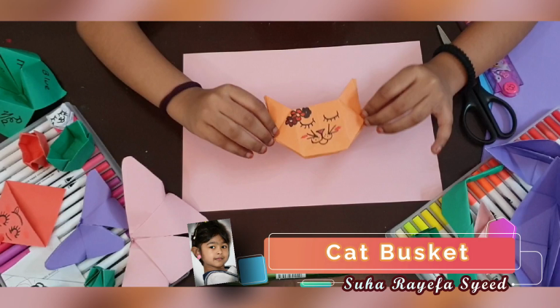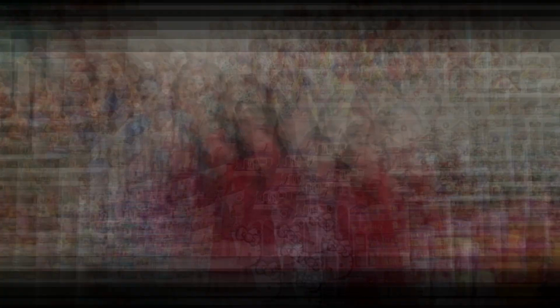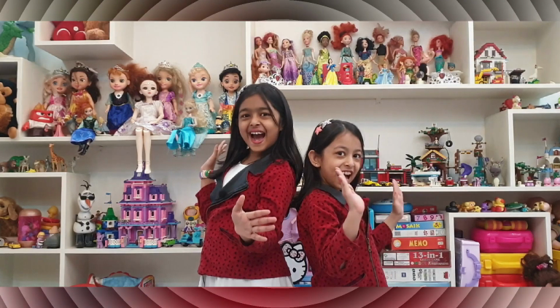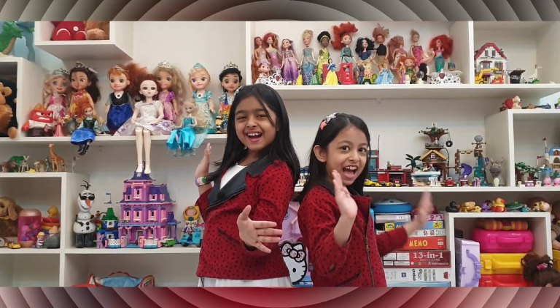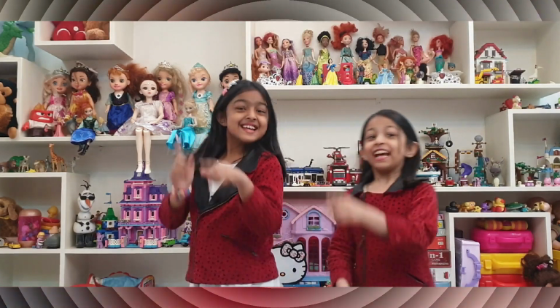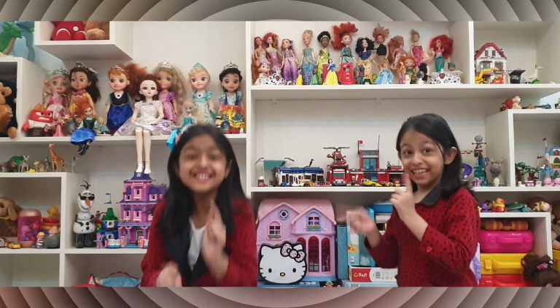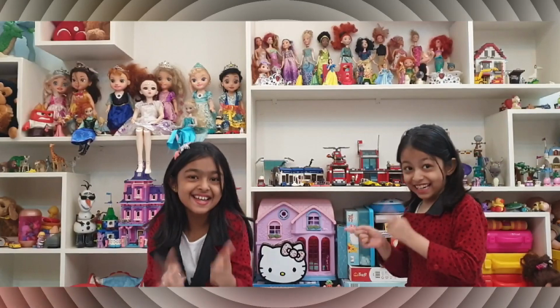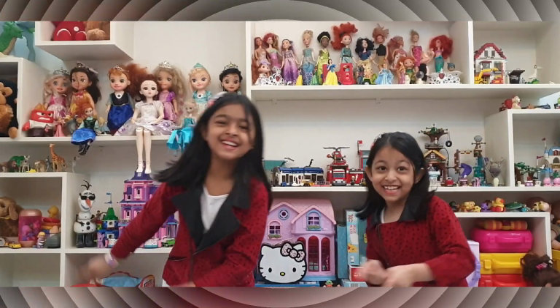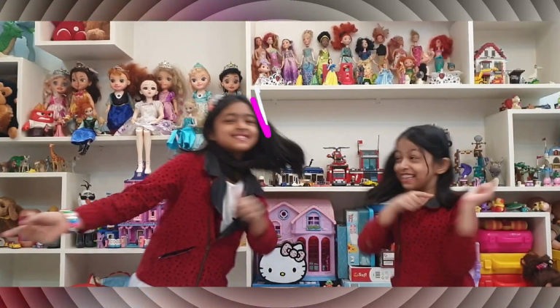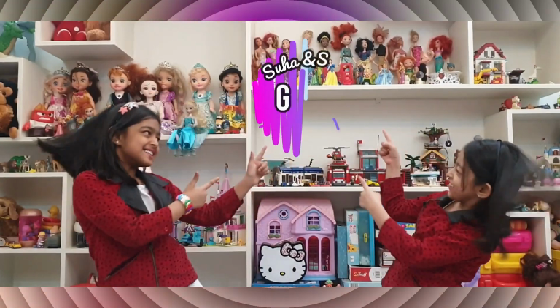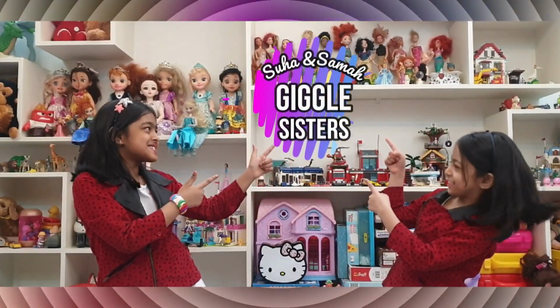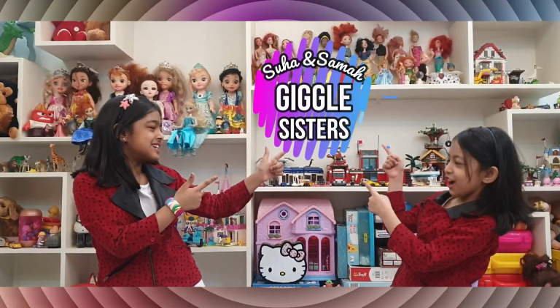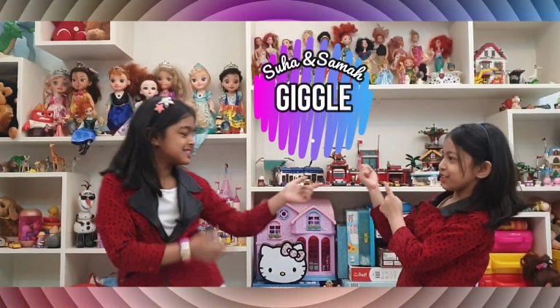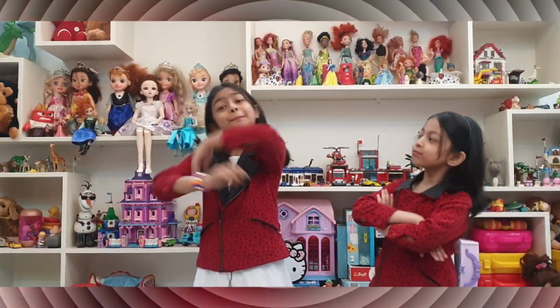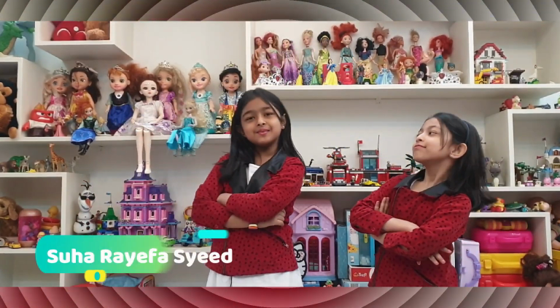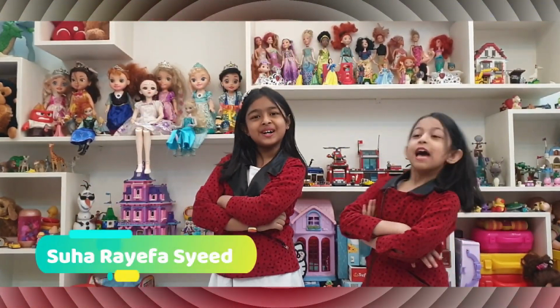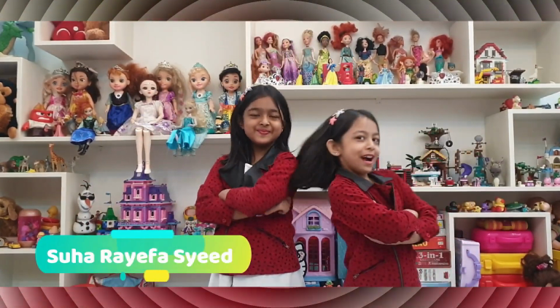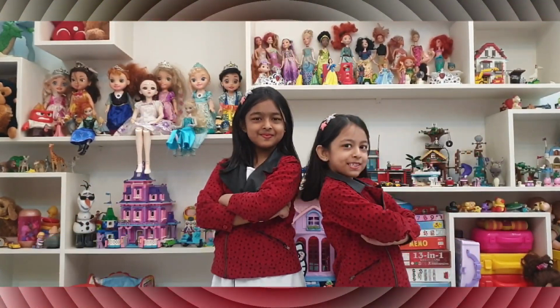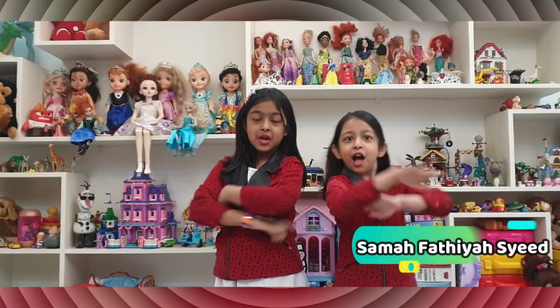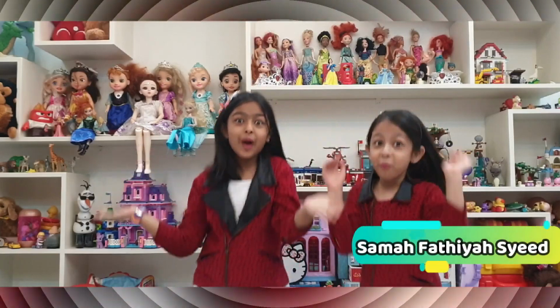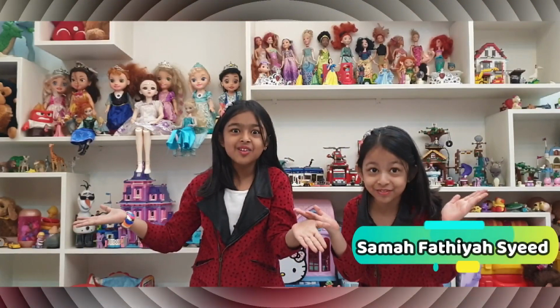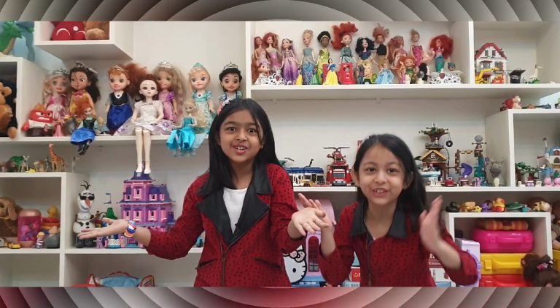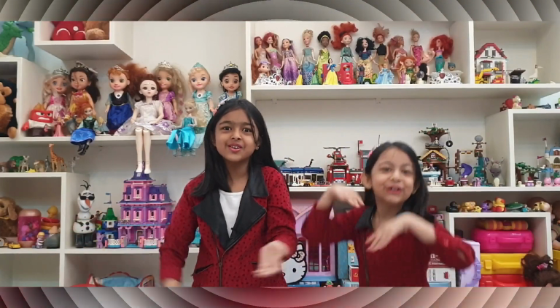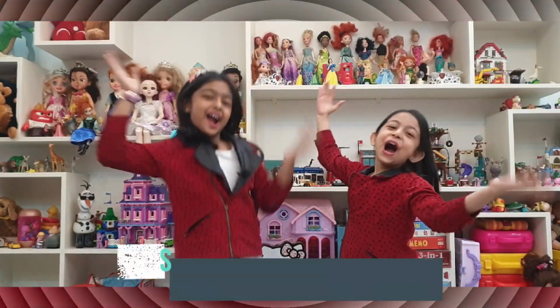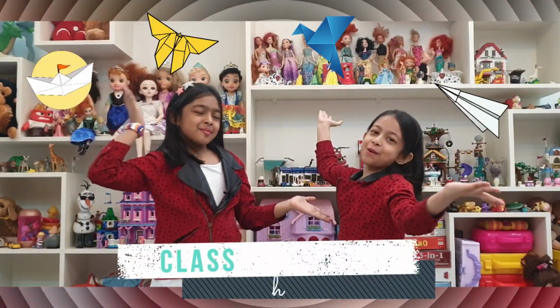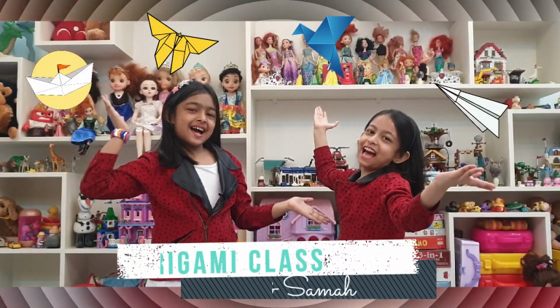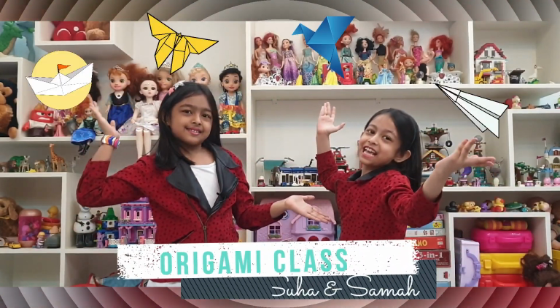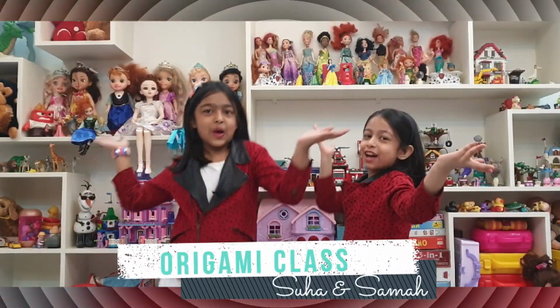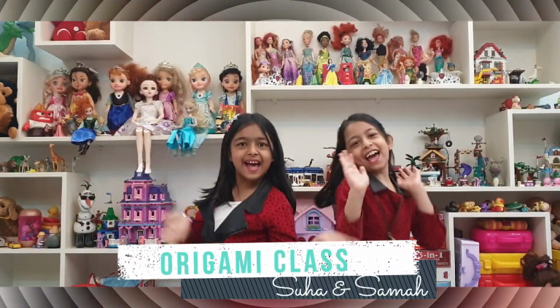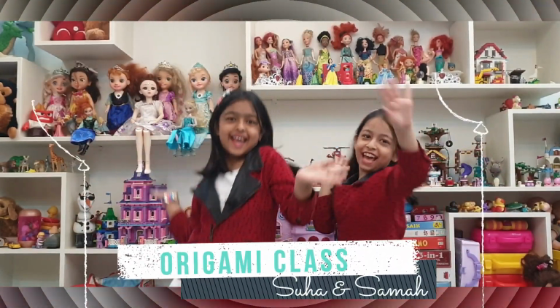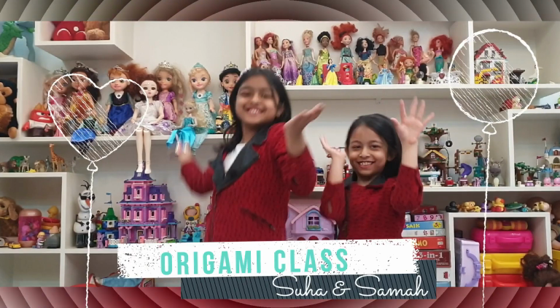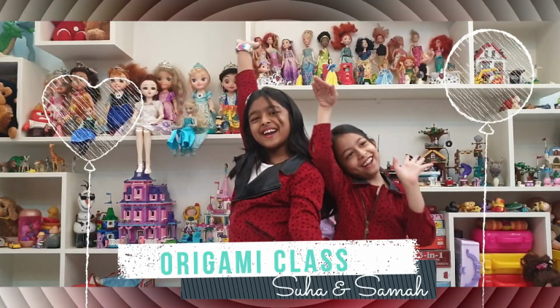Hi guys! This is Giggle Sisters! My name is Suha and my name is Sama. Welcome to R-Doggy Class! So let's get started!